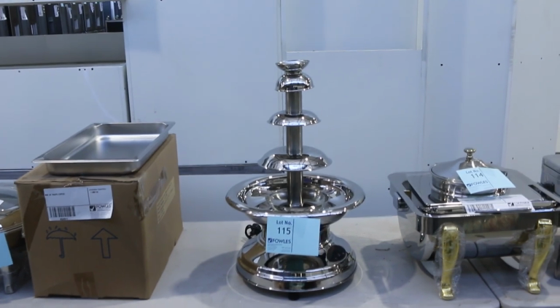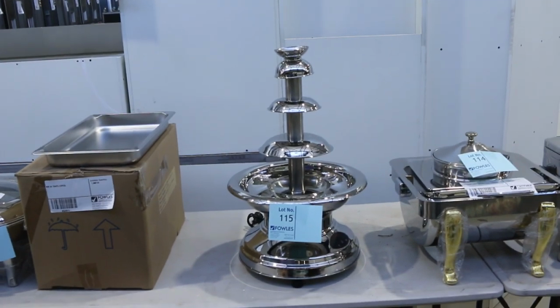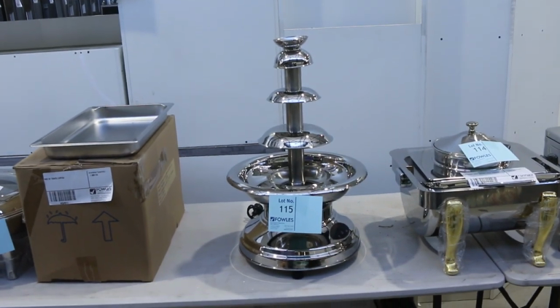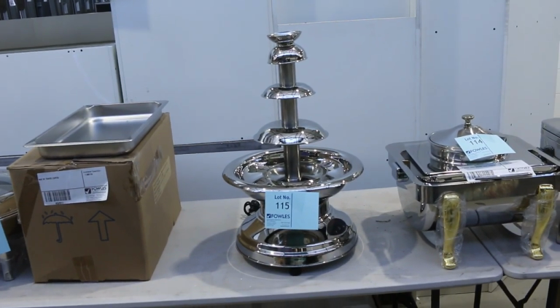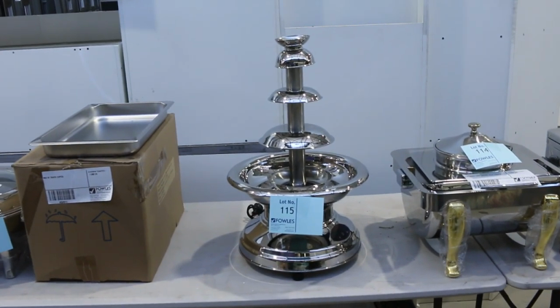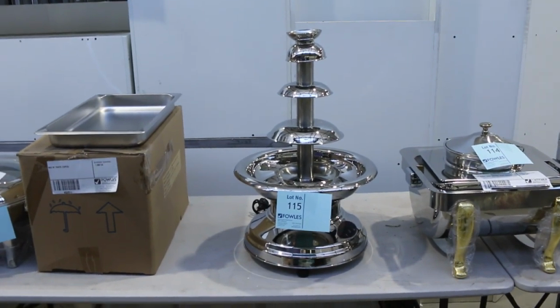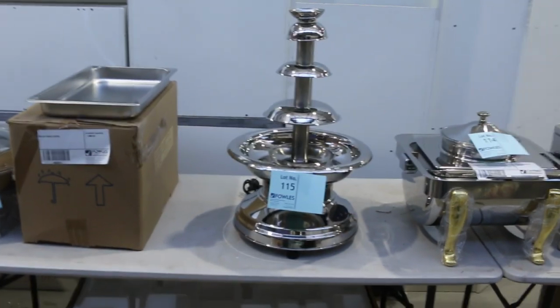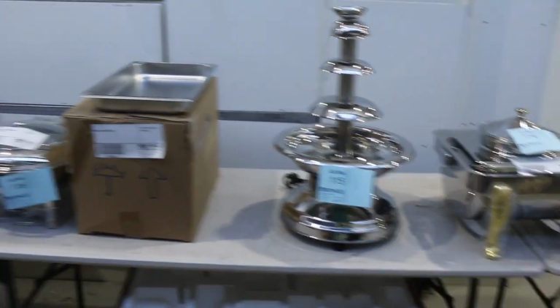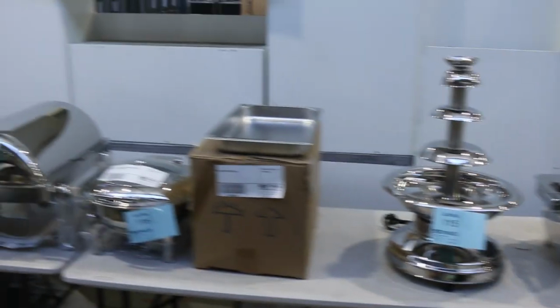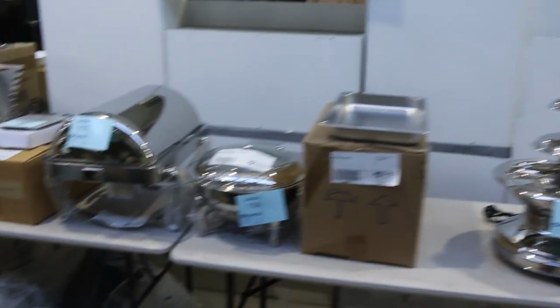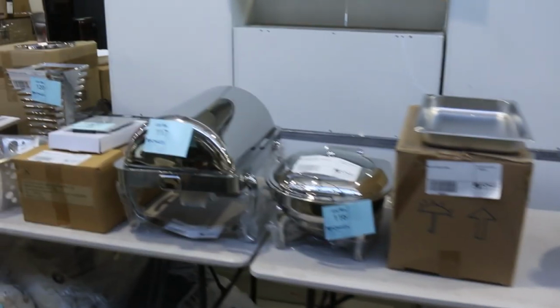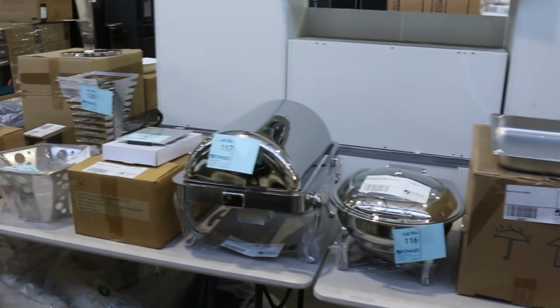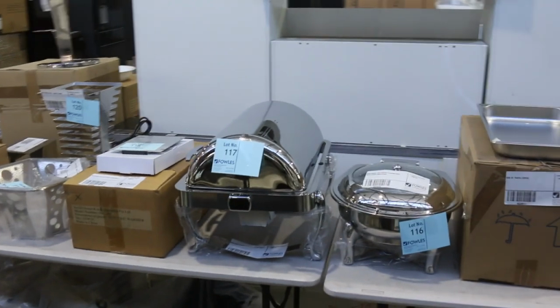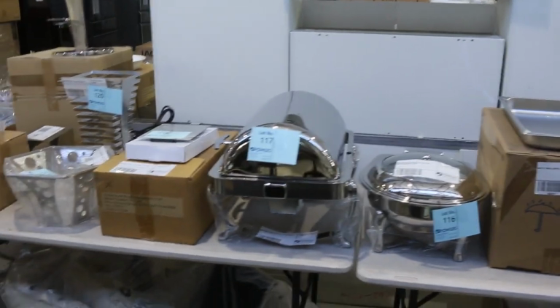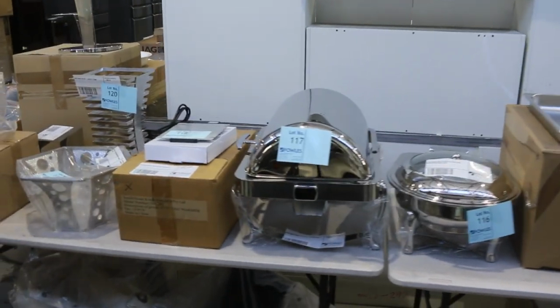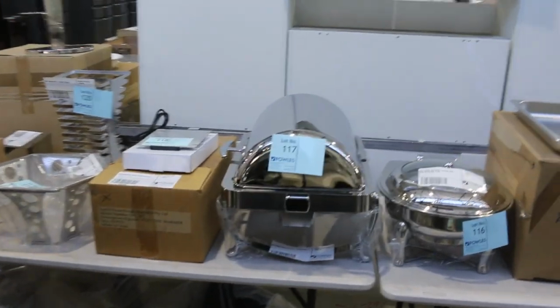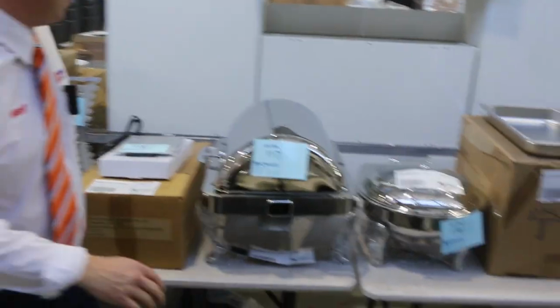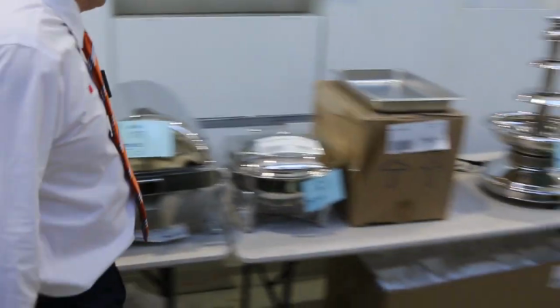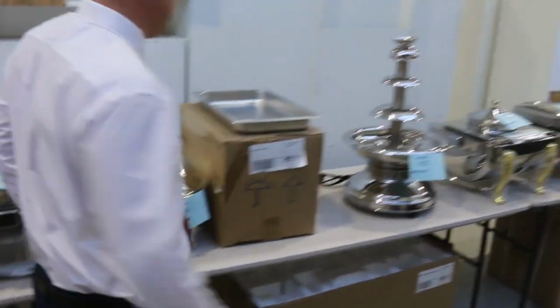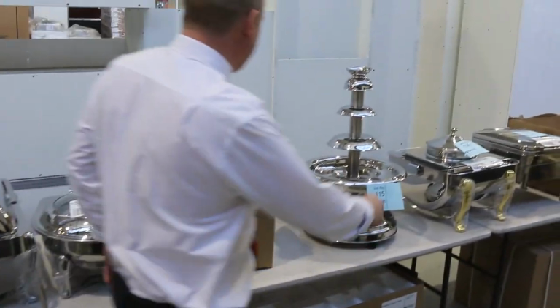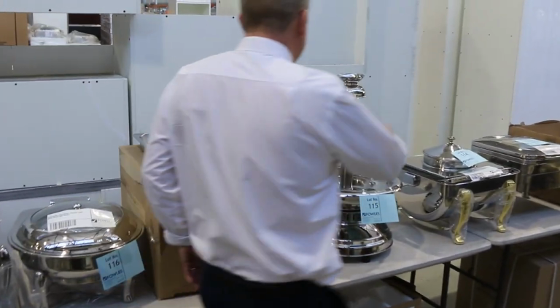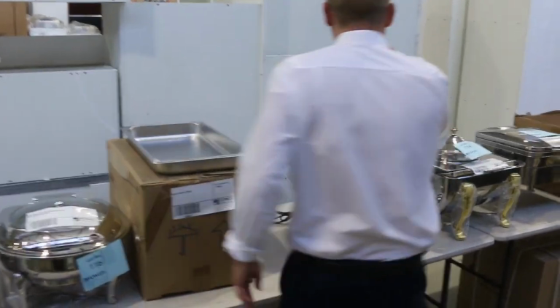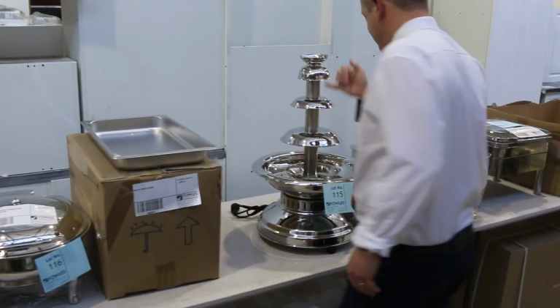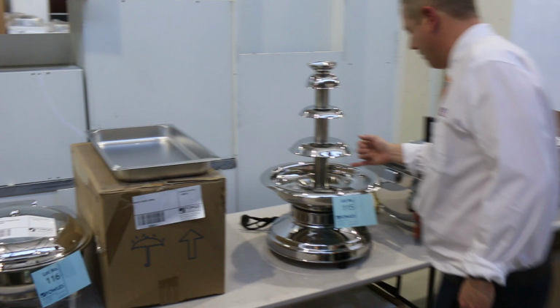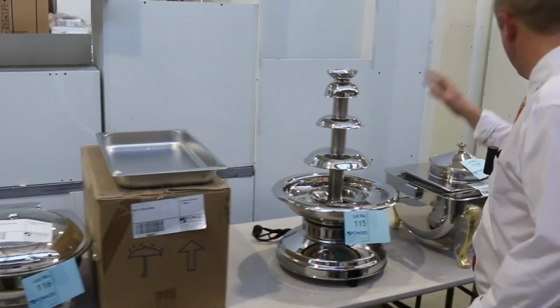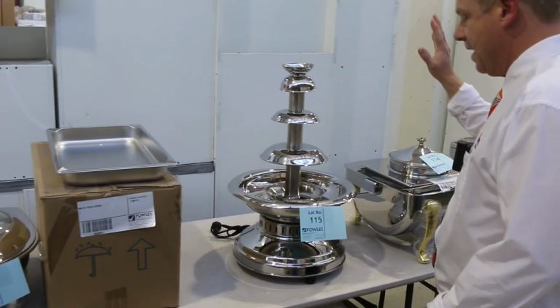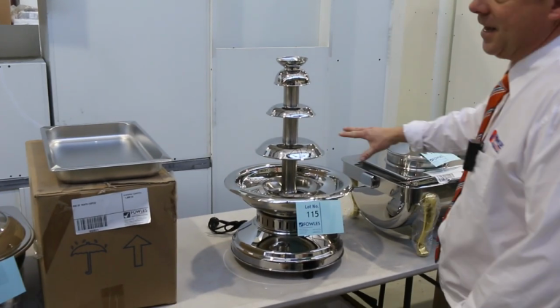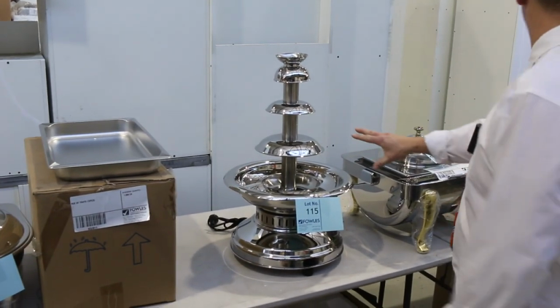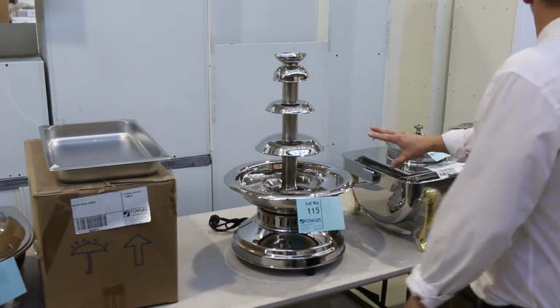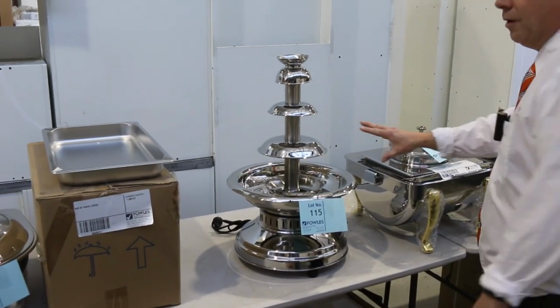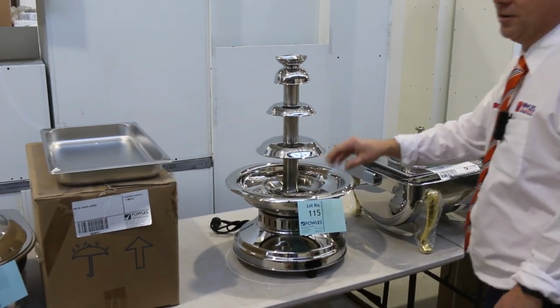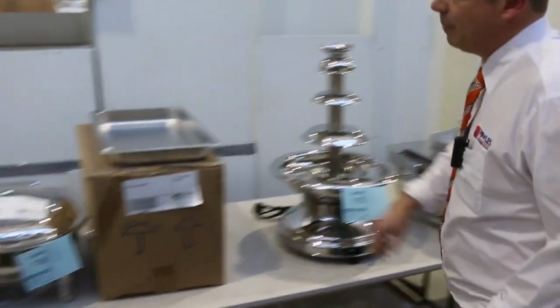They're always popular when they come in — they're about $4,000 in the shops. We've got two of them in this week, so let's go have a quick closer look at the chocolate fountain. Fantastic looking unit there, and yes, there are two of those available.